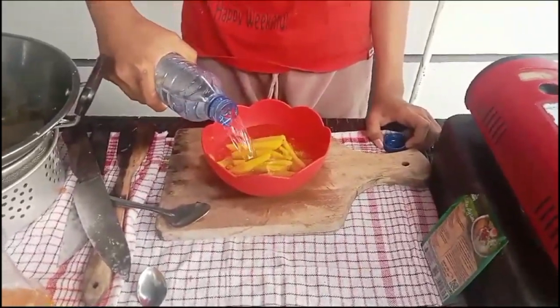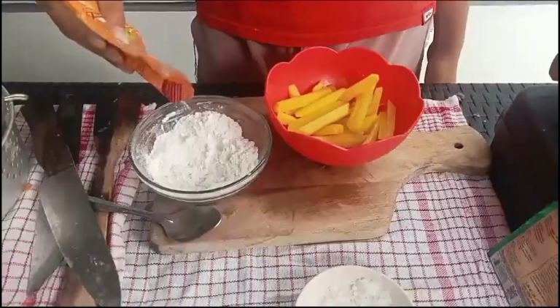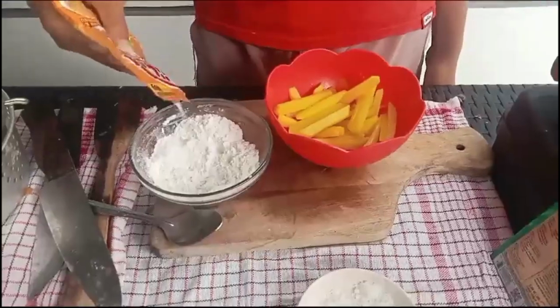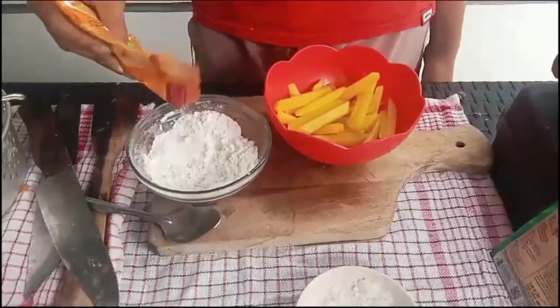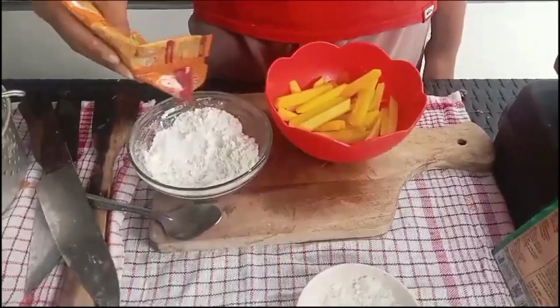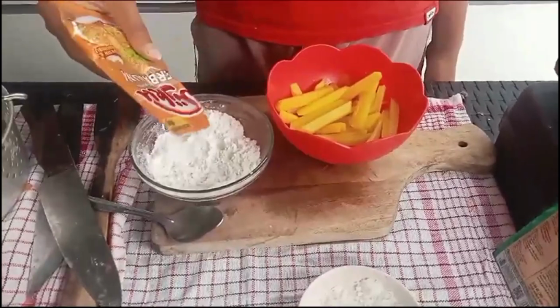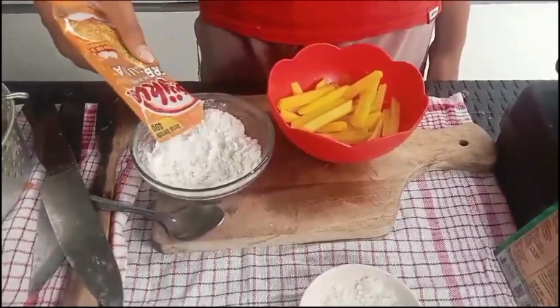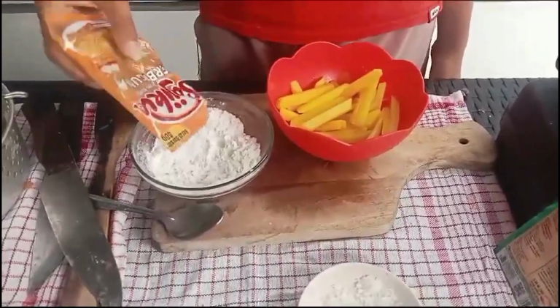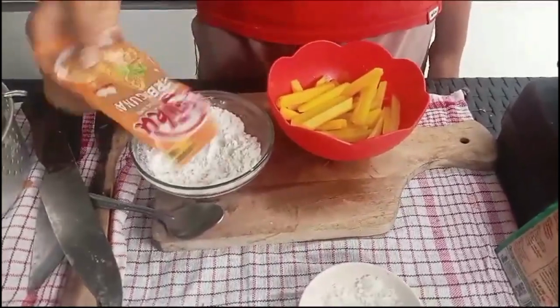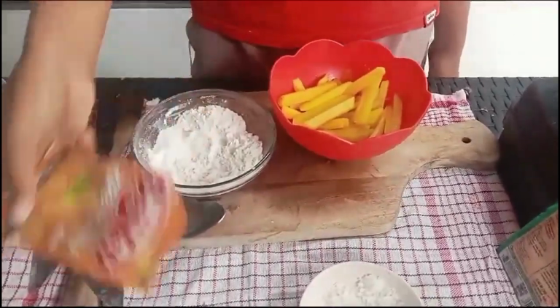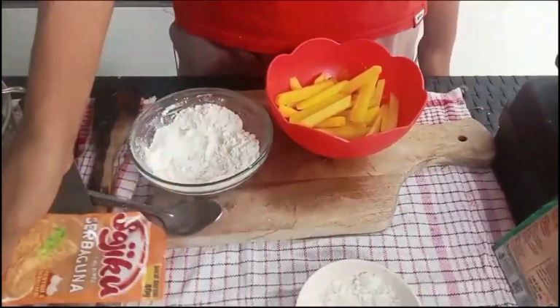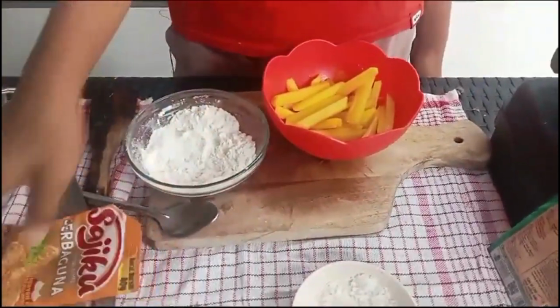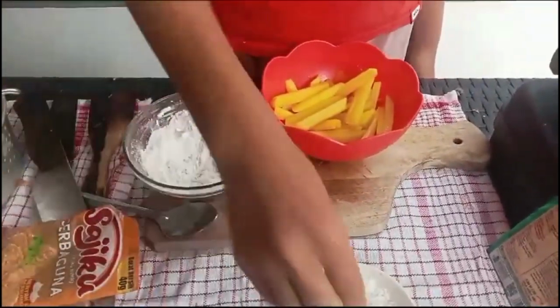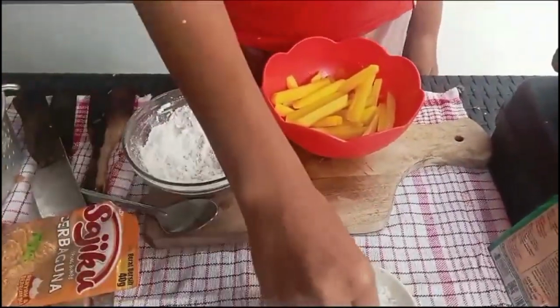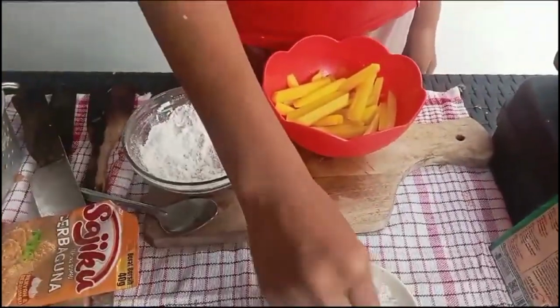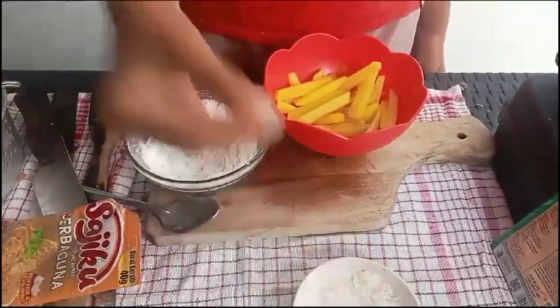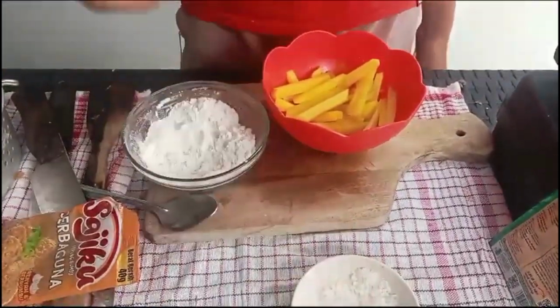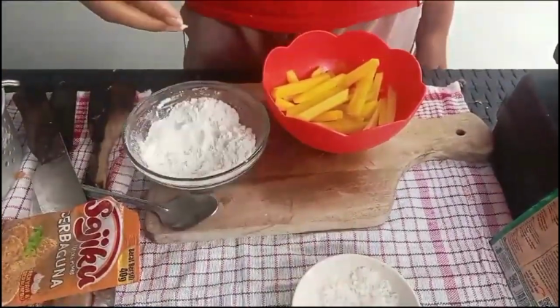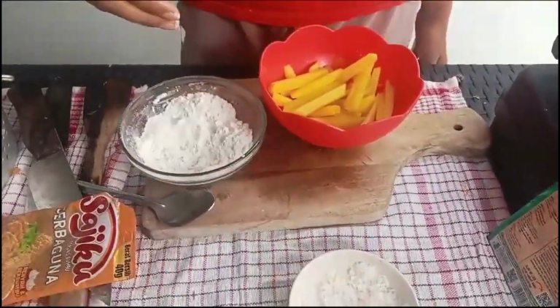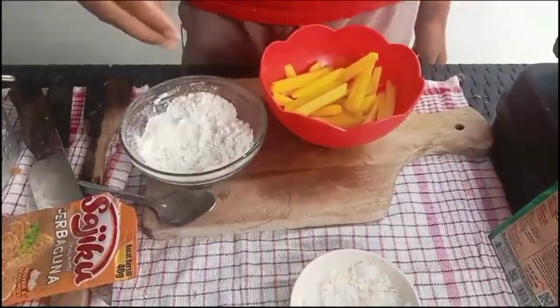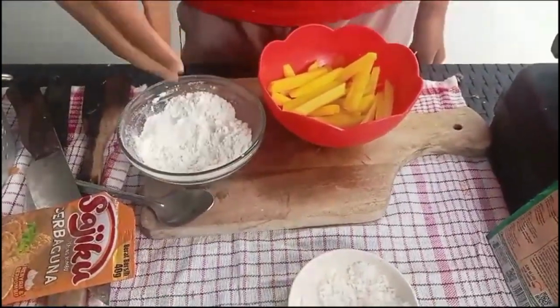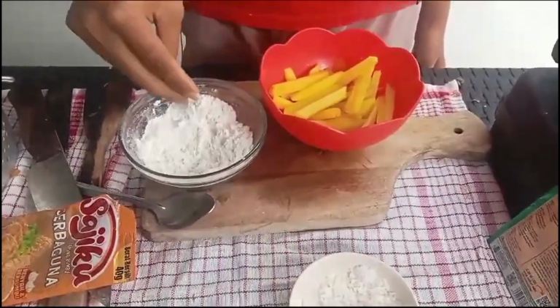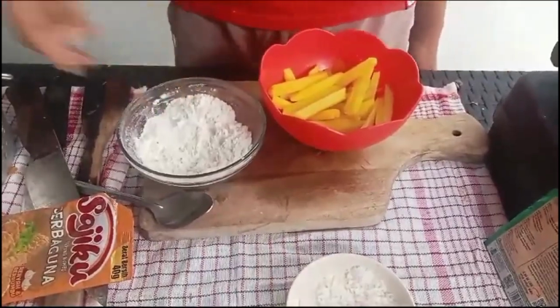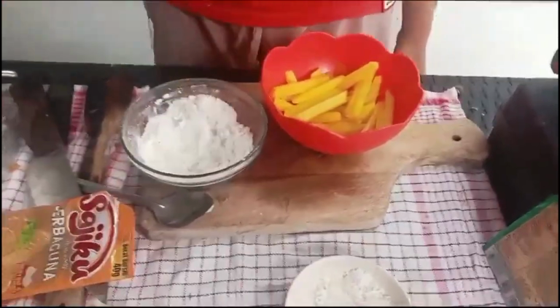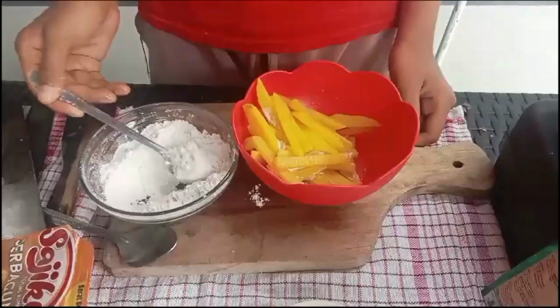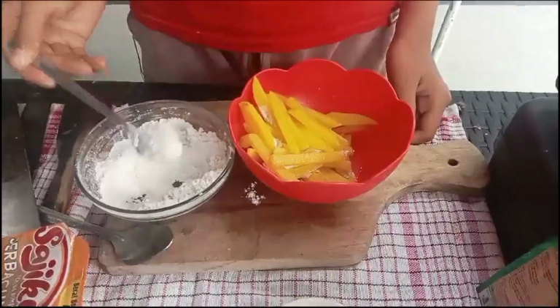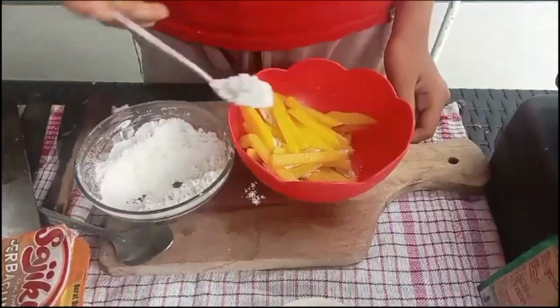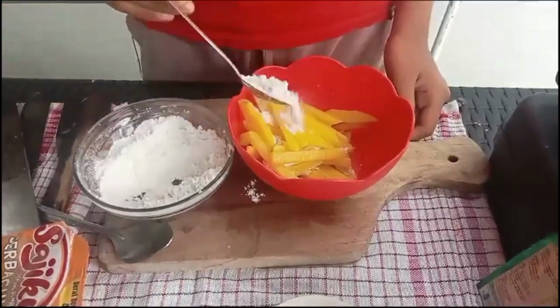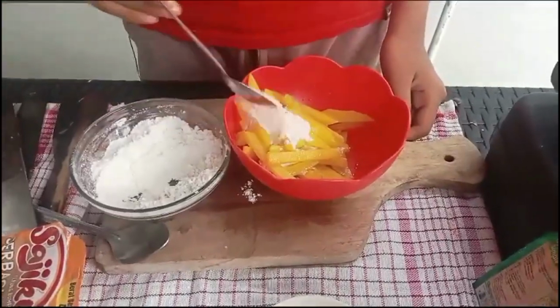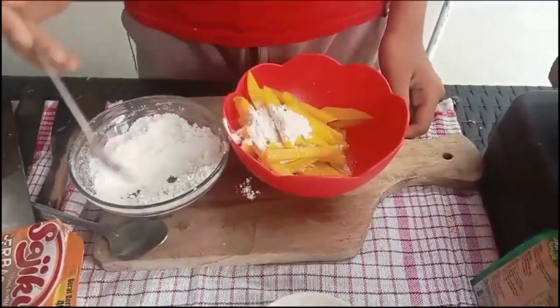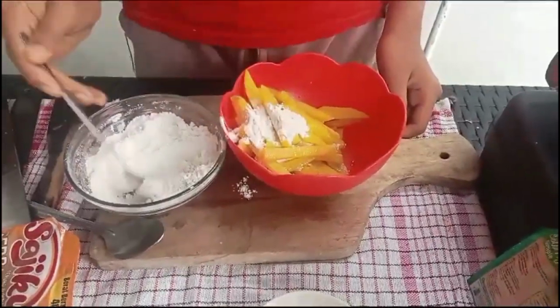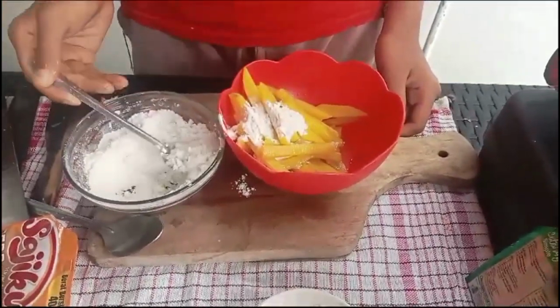Put flour and salt in the bowl, then roll the potatoes to coat them.